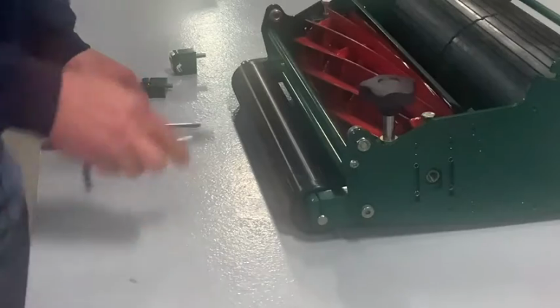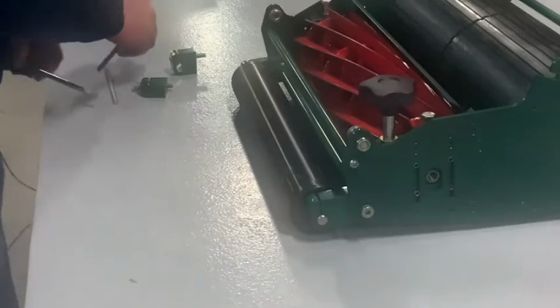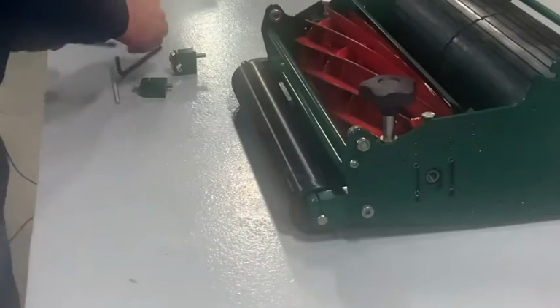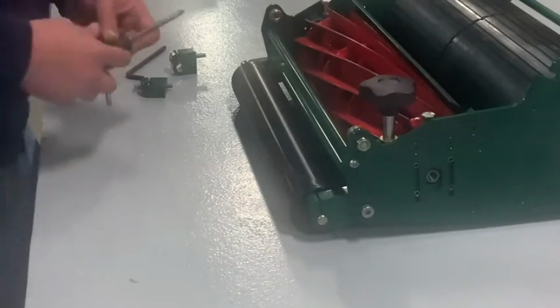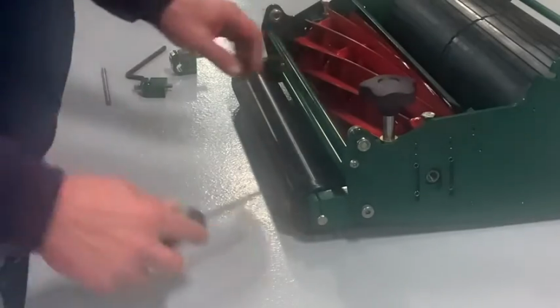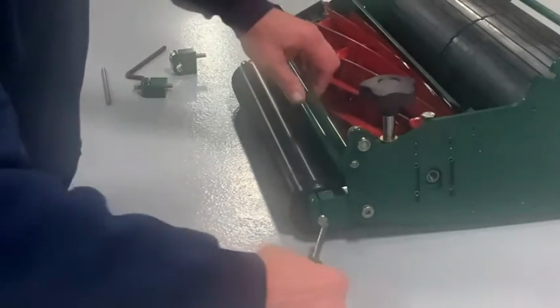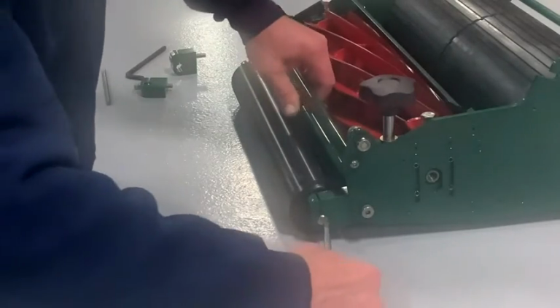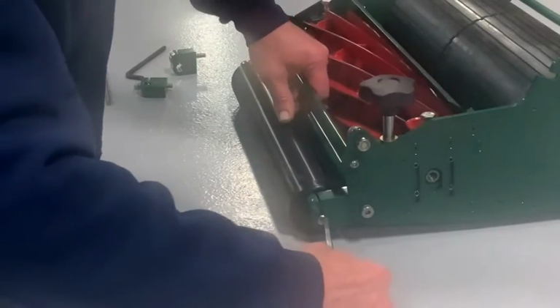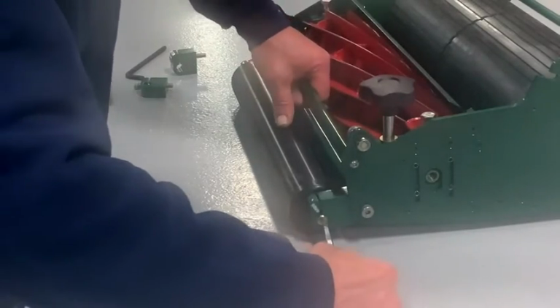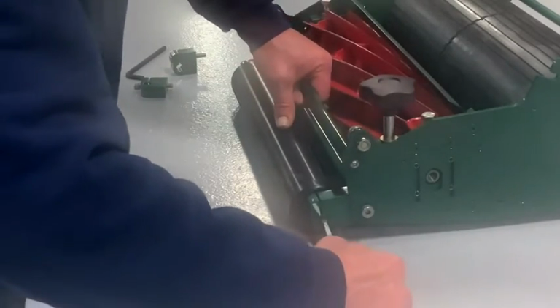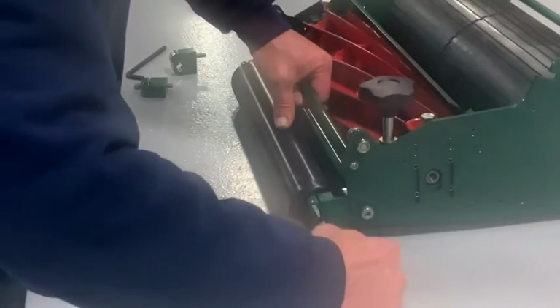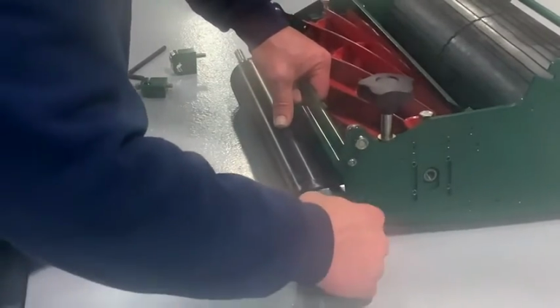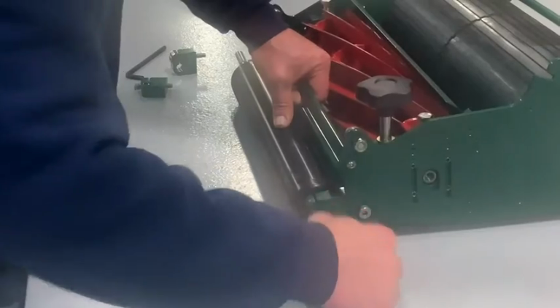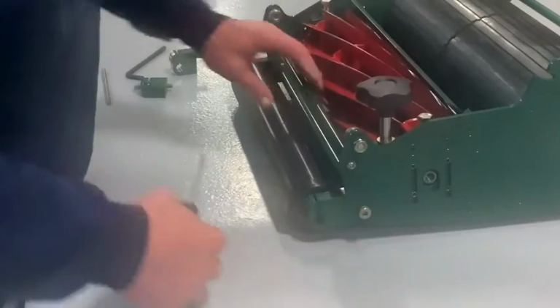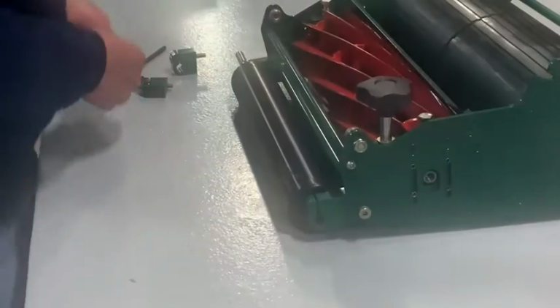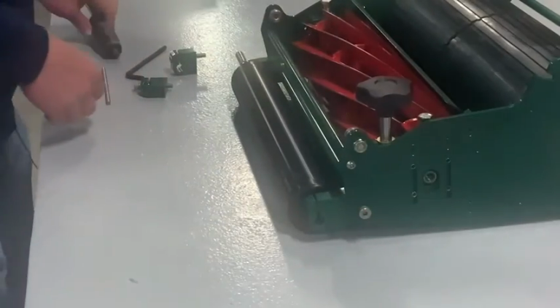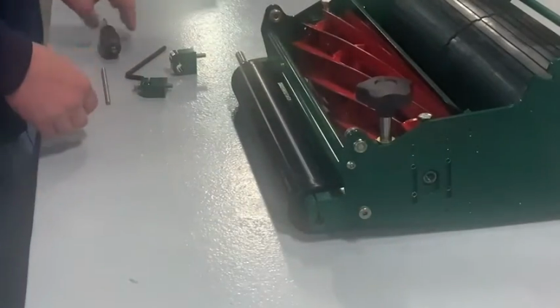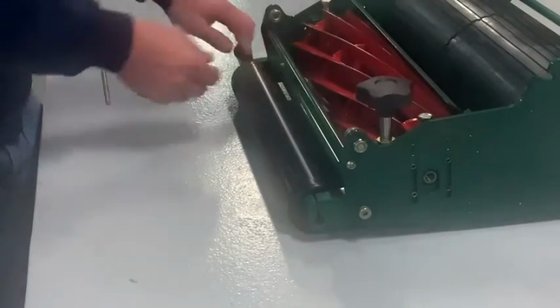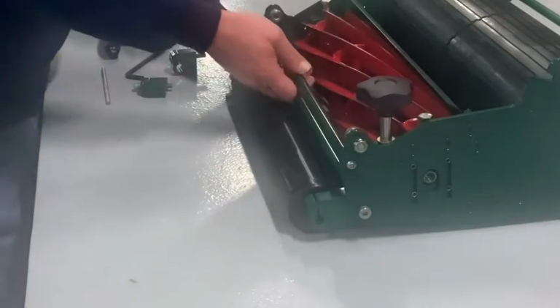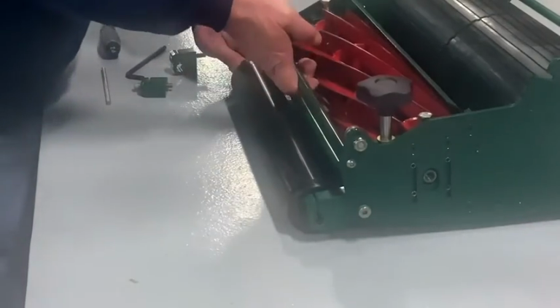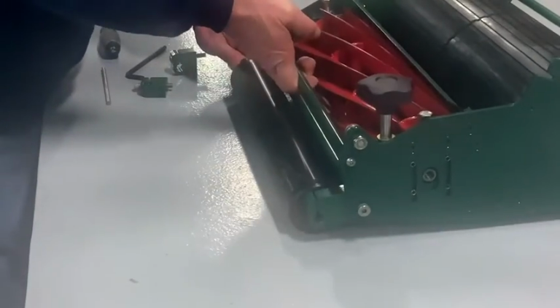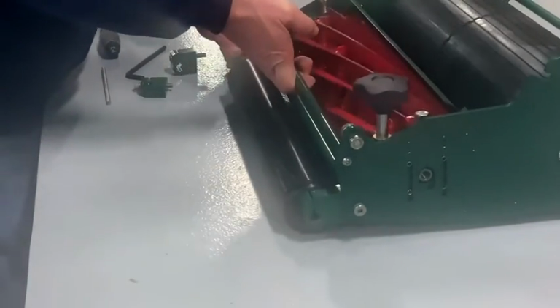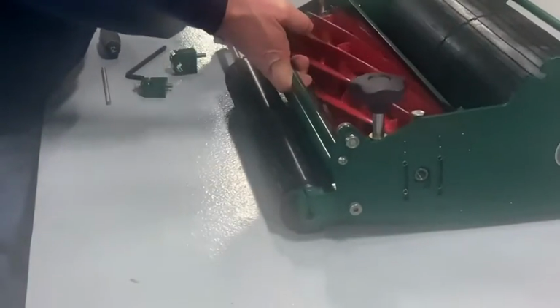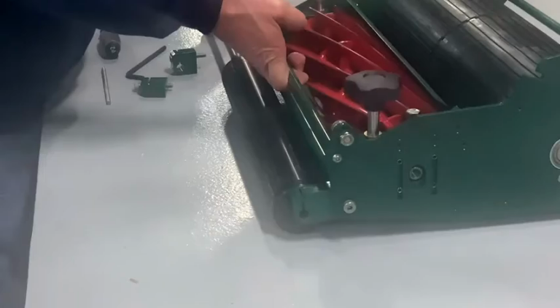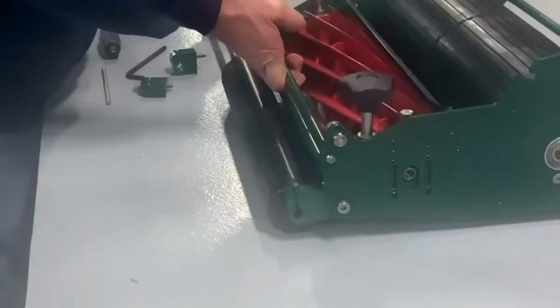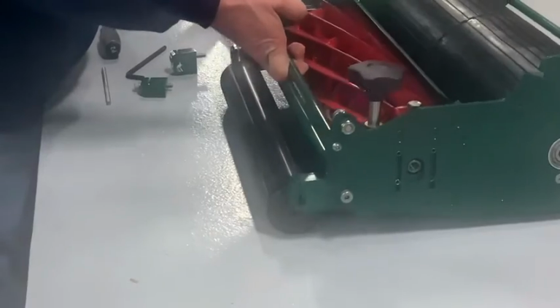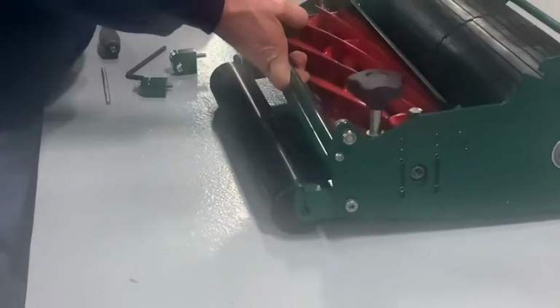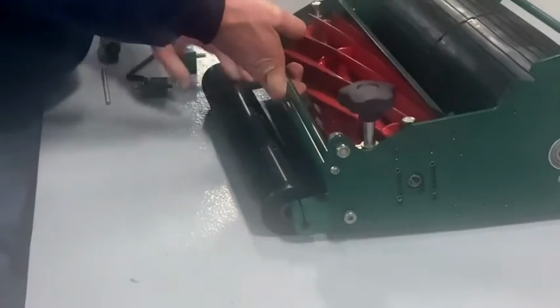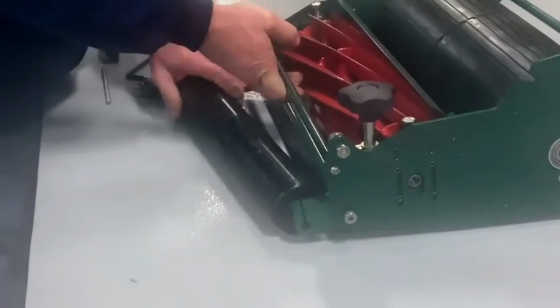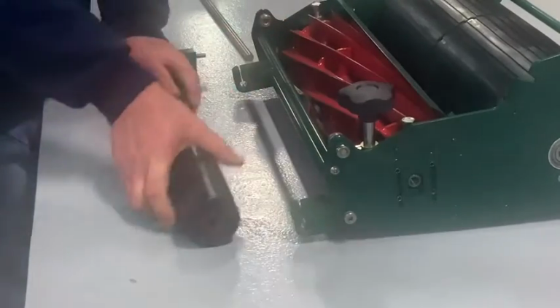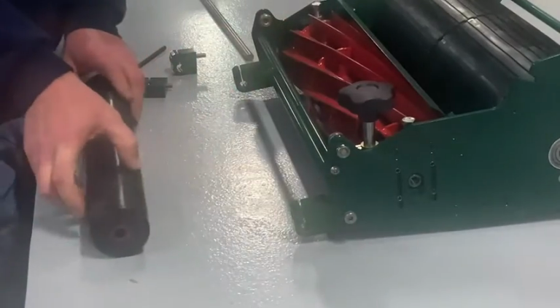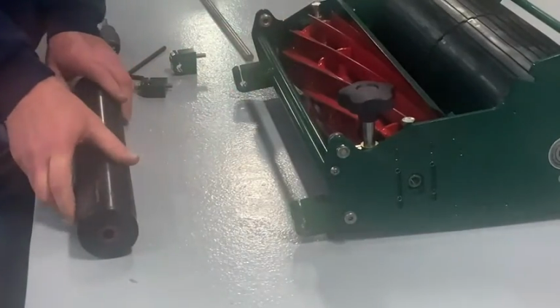Next, shove the shaft through as far as you can until it comes out the other side. Lift it up a little and just pull it all the way through, and your roller is loose.